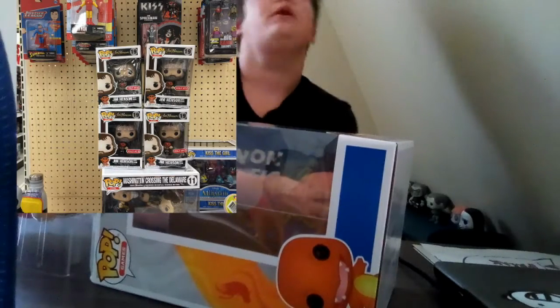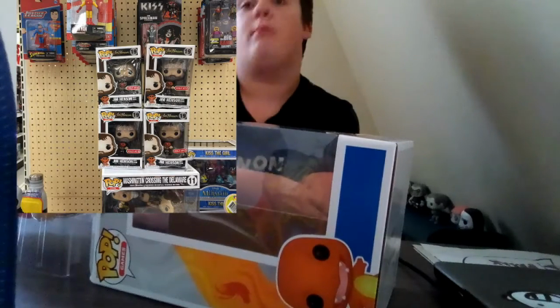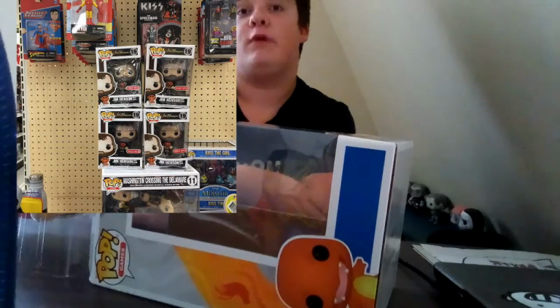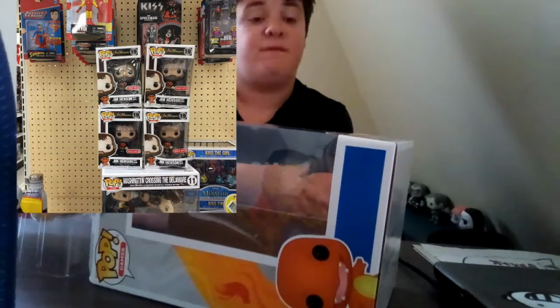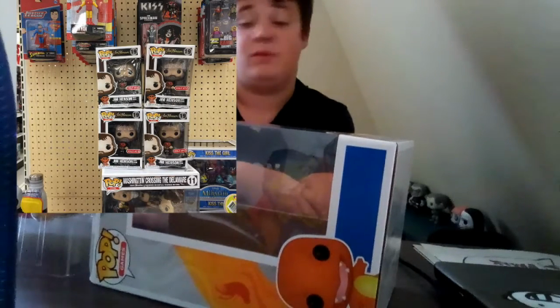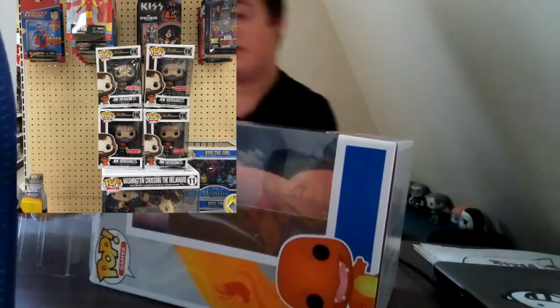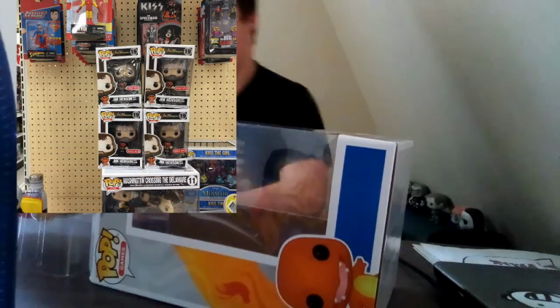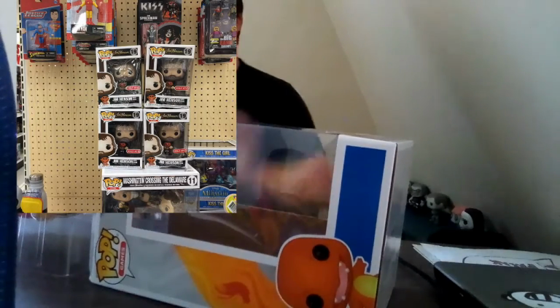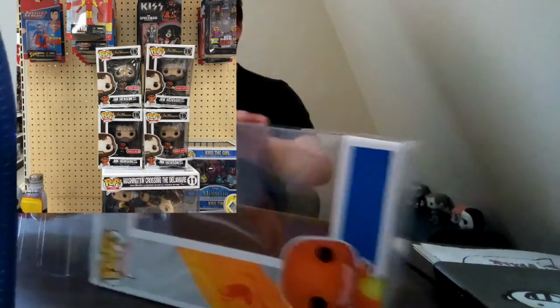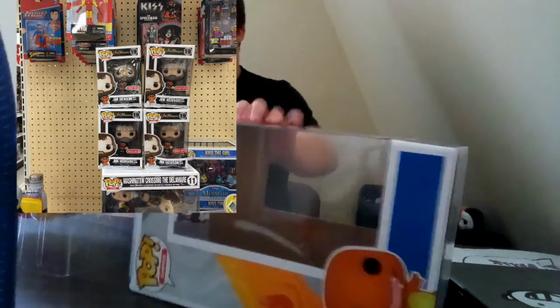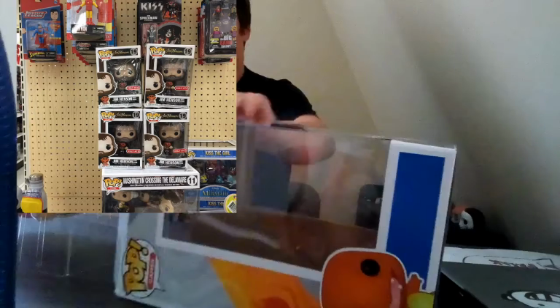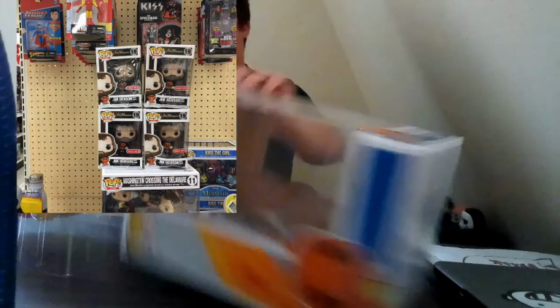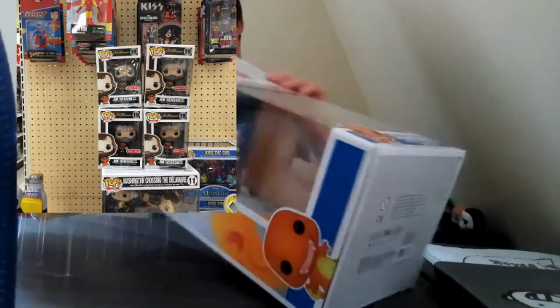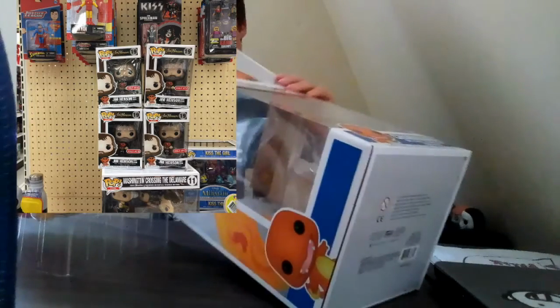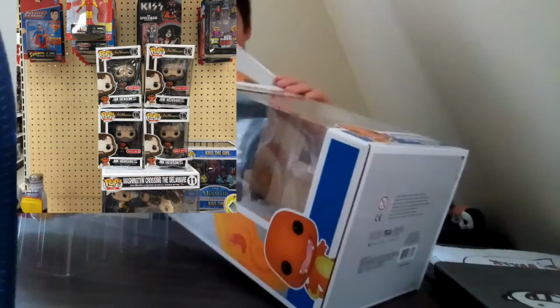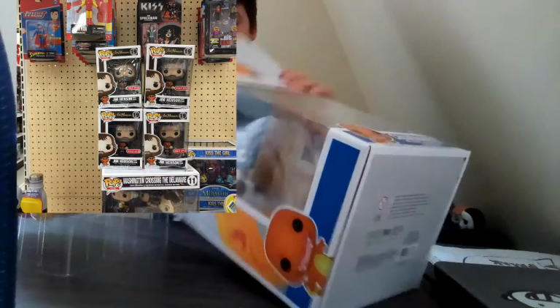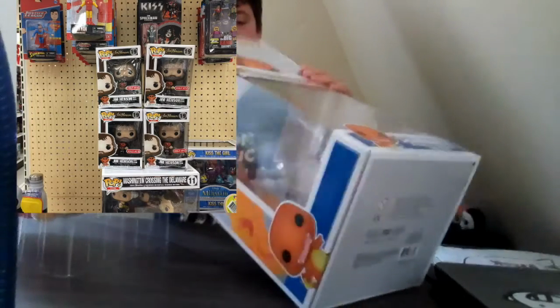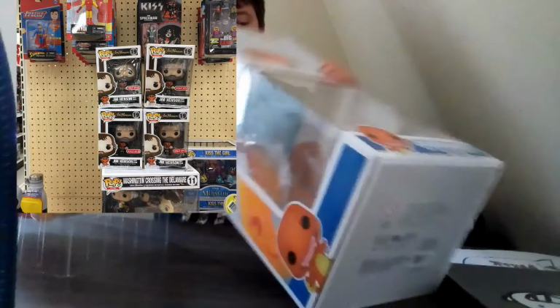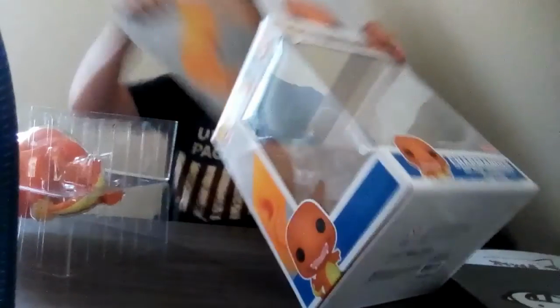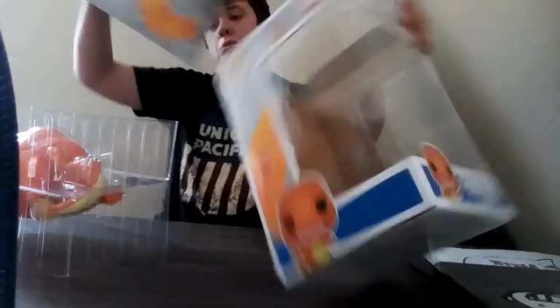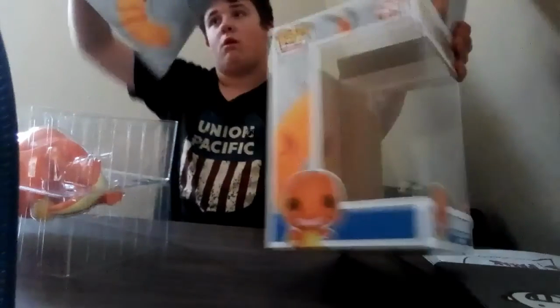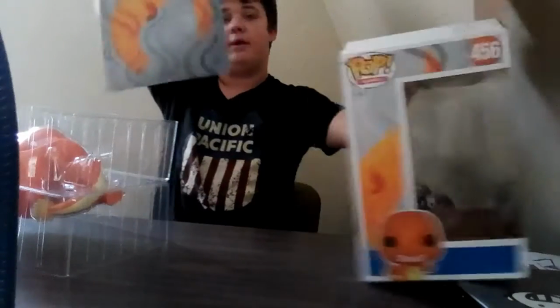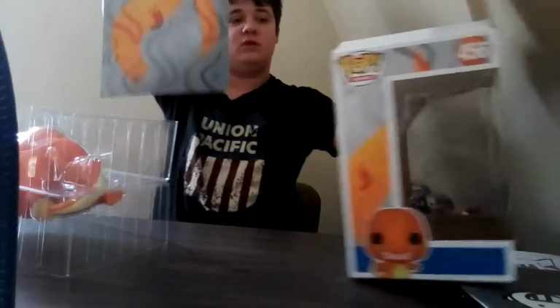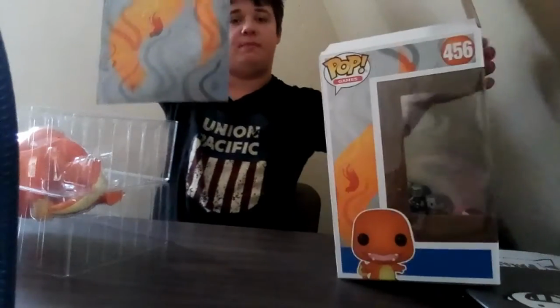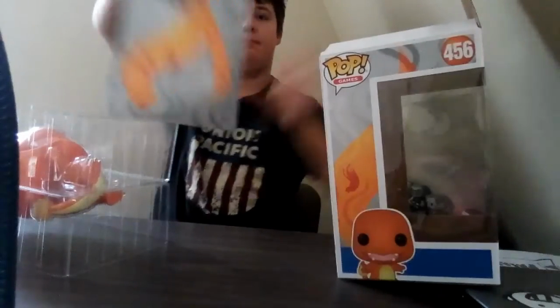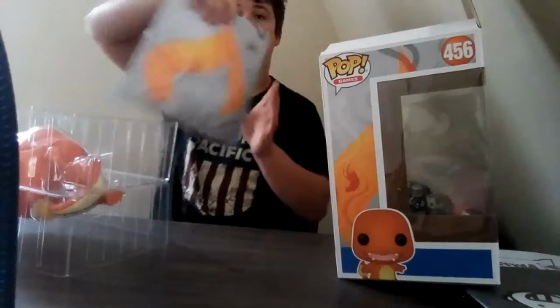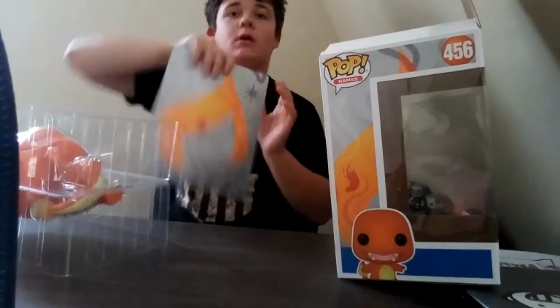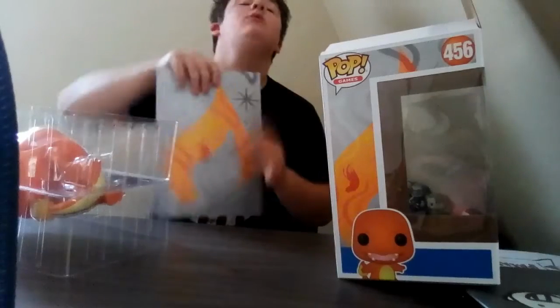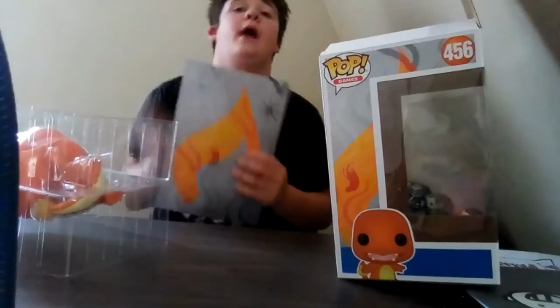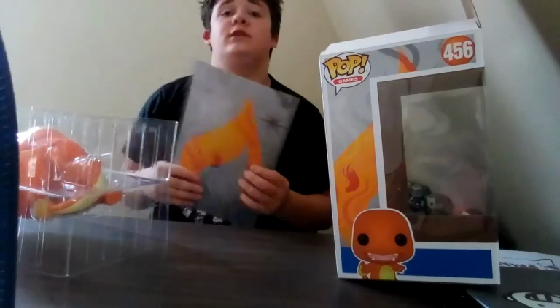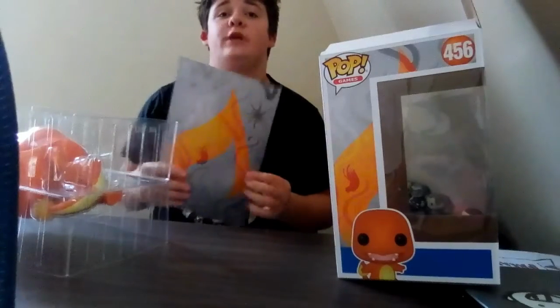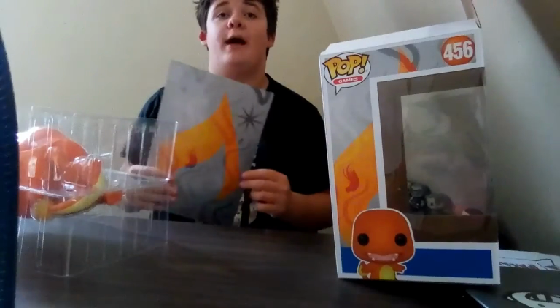All I'm waiting for is my flocked Bullseye to come in. The flocked Bullseye is a Target exclusive — it's like their mascot — but it was only available online.